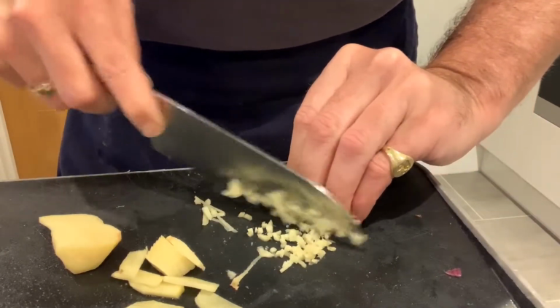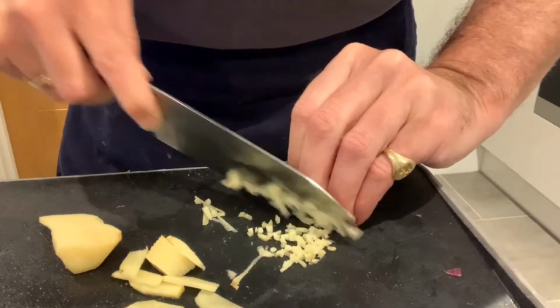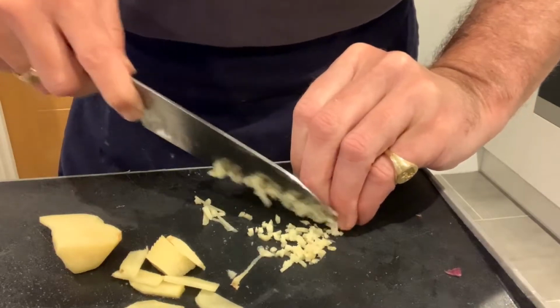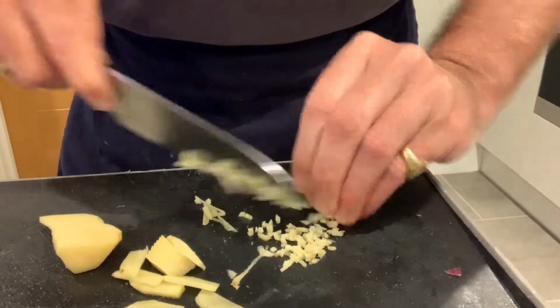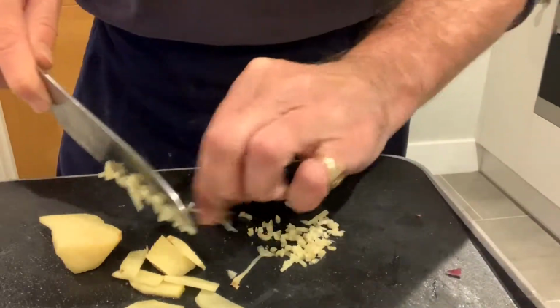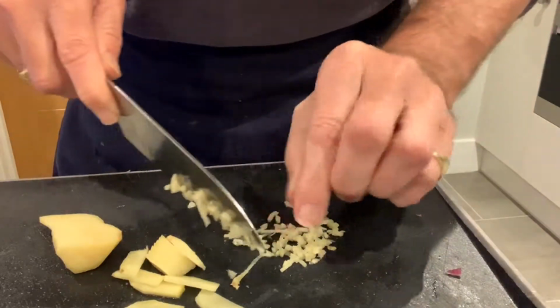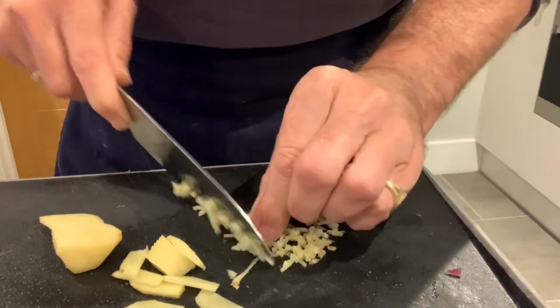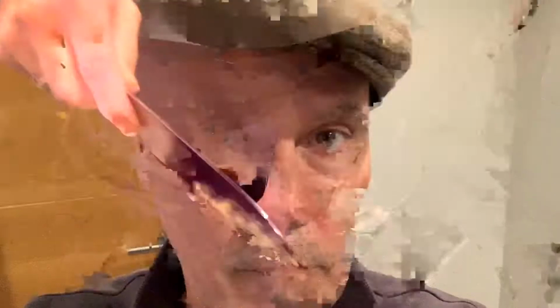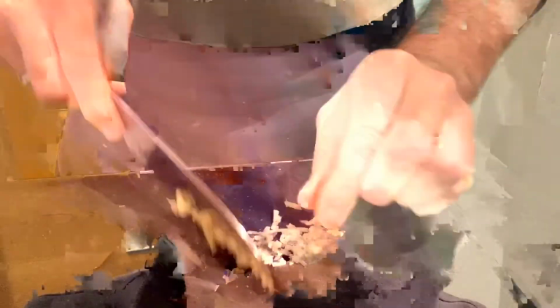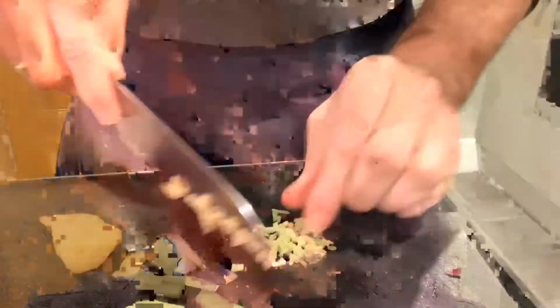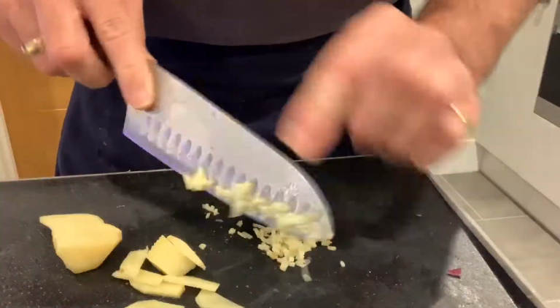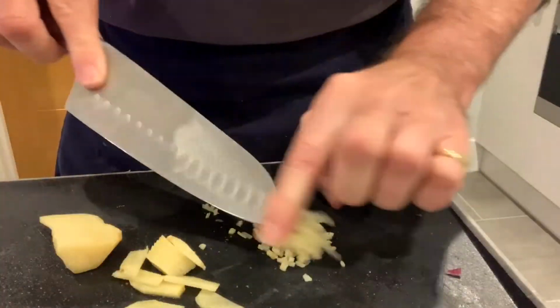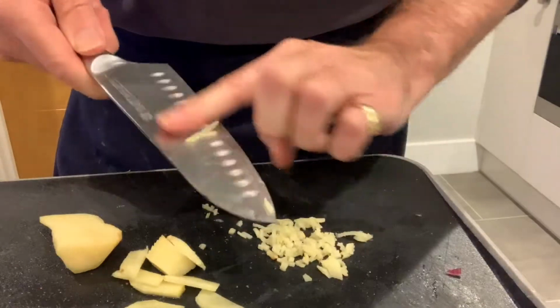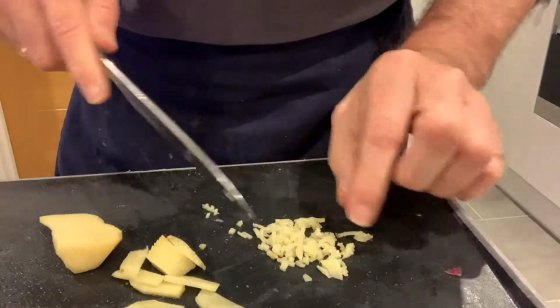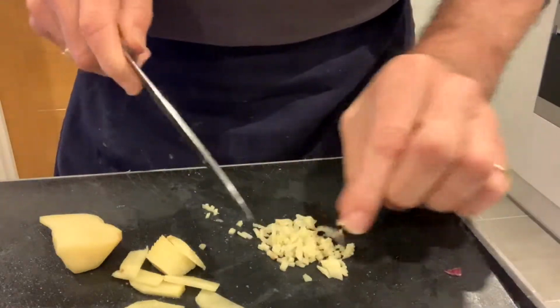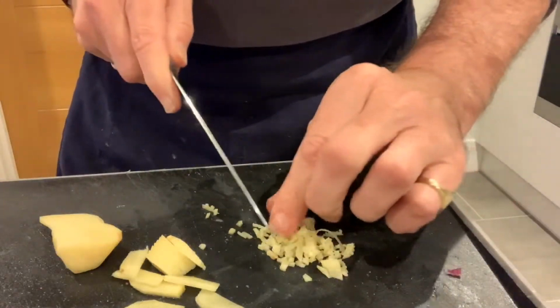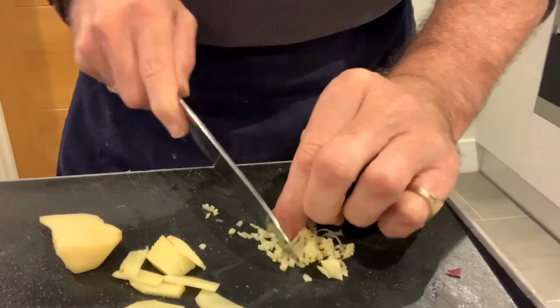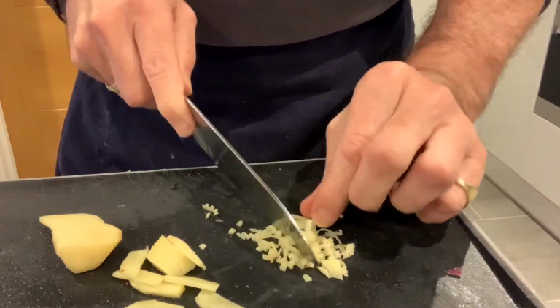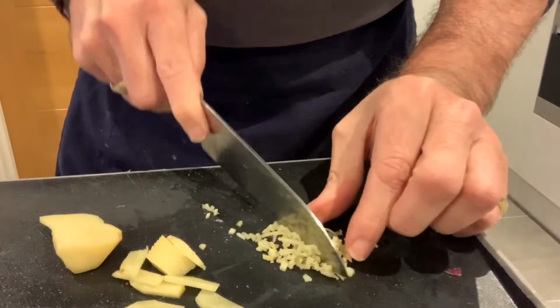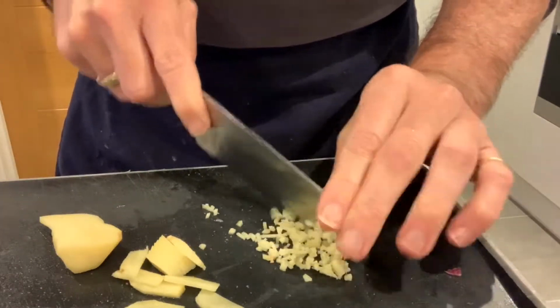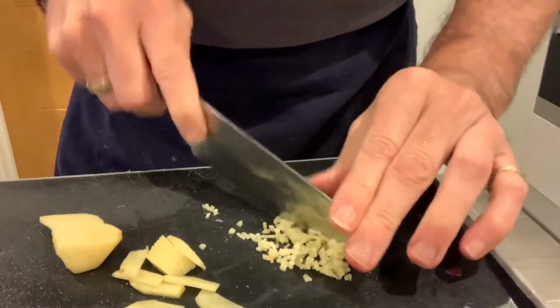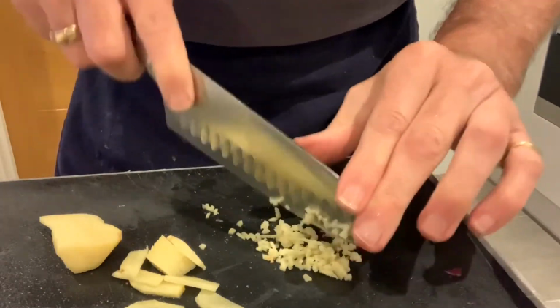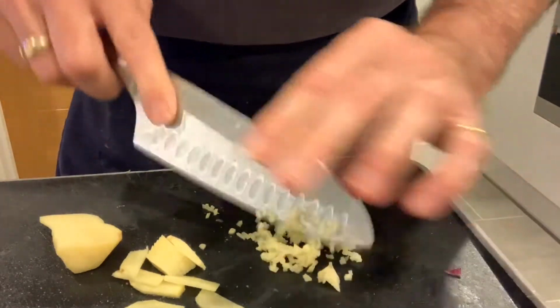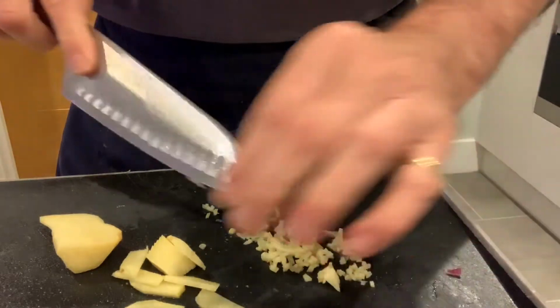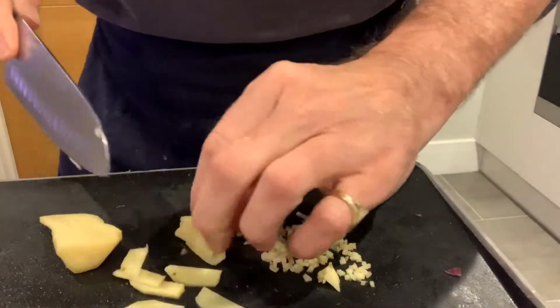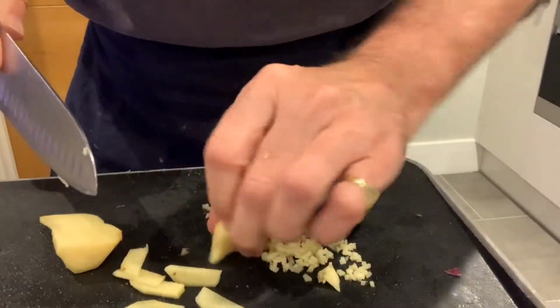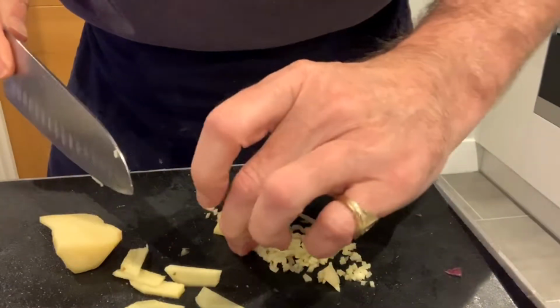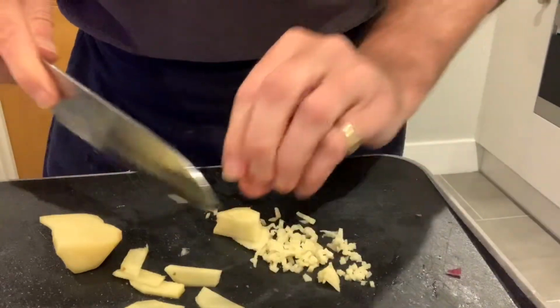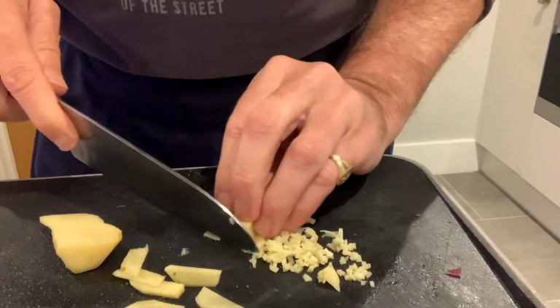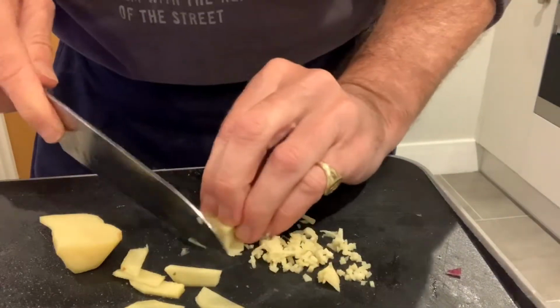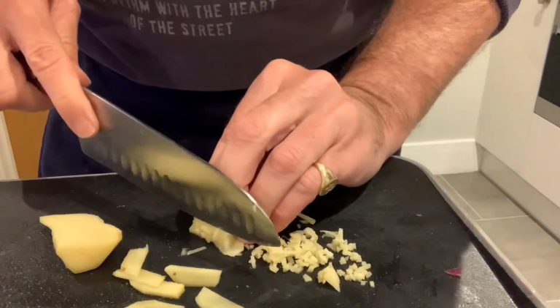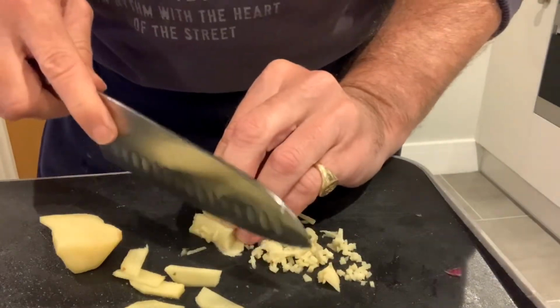Some recipes say that you should grate the ginger, and you can use a normal grater to do that. I actually find that if you don't have one, chopping it will usually be fine as well, so I wouldn't worry too much.